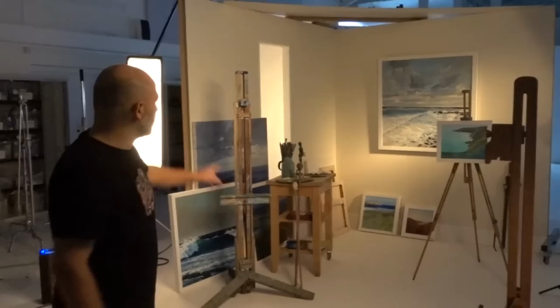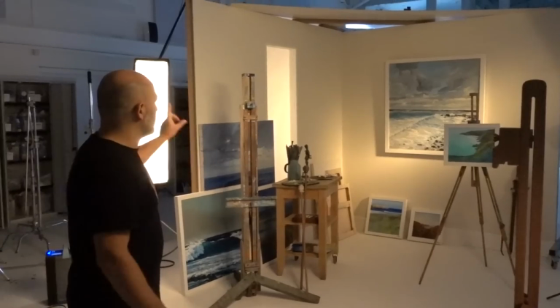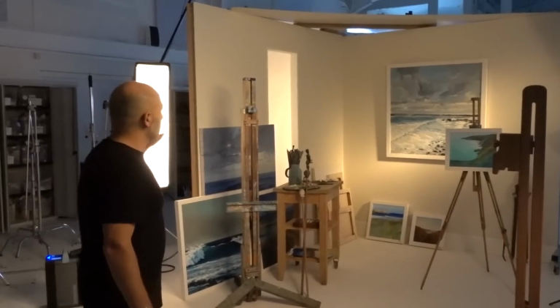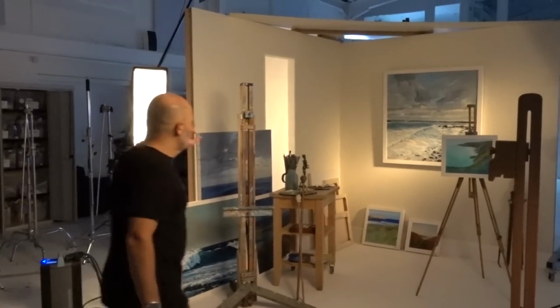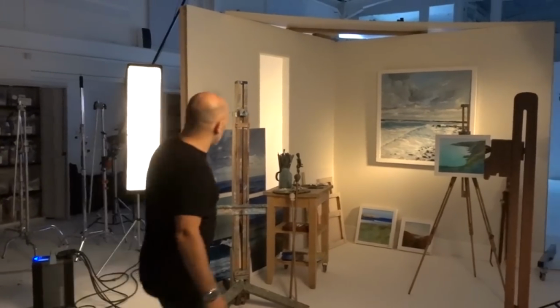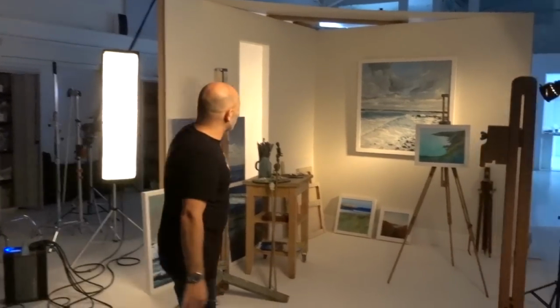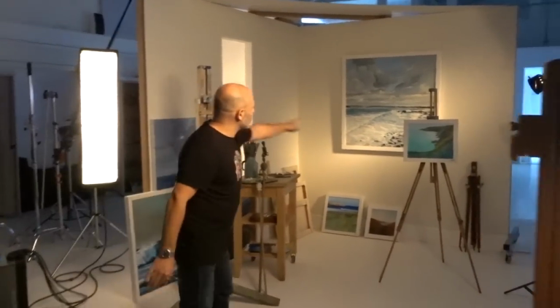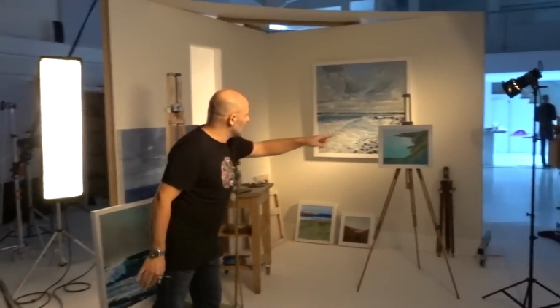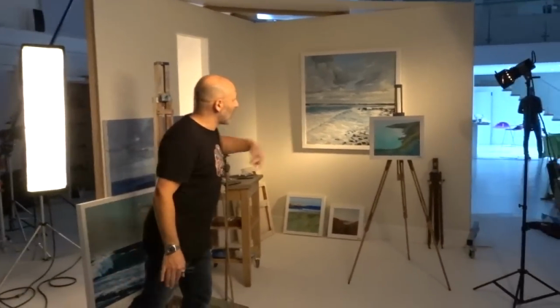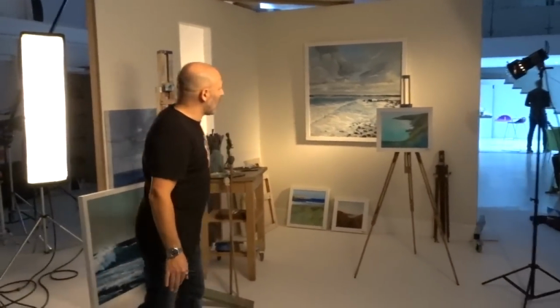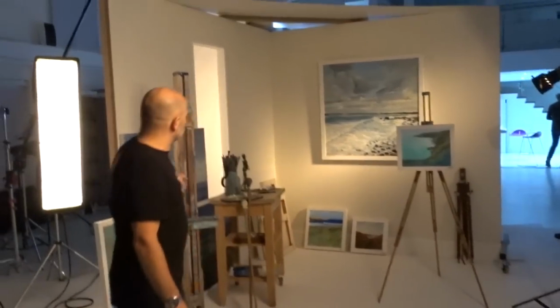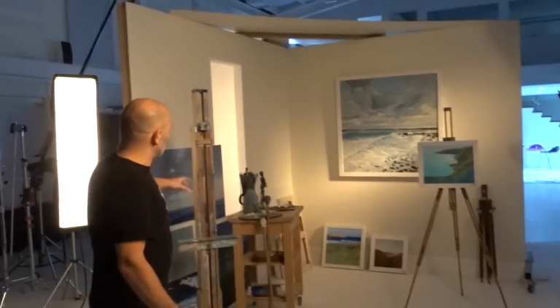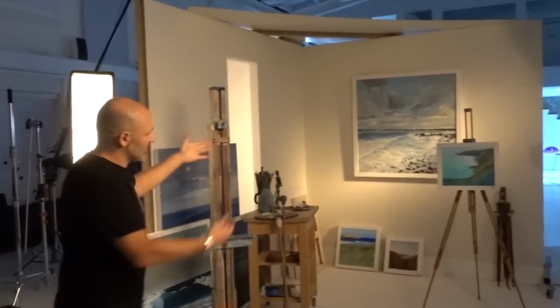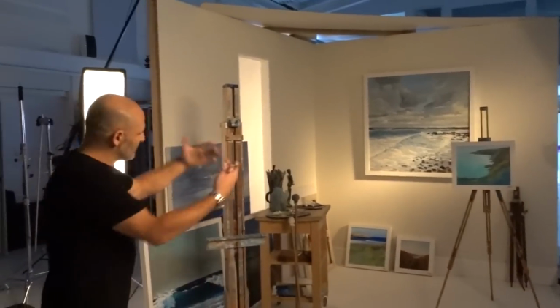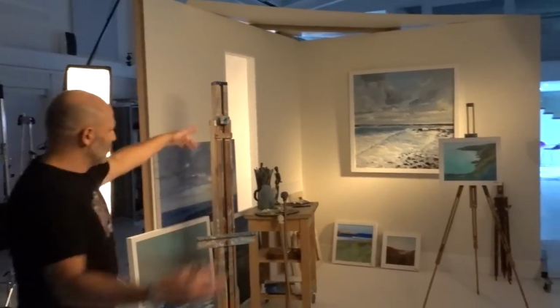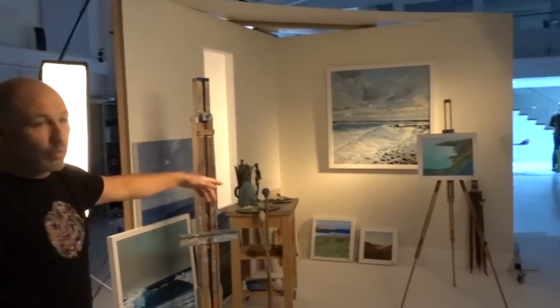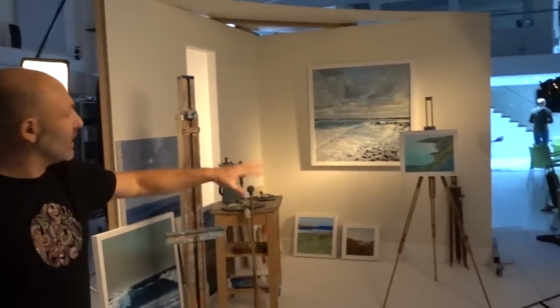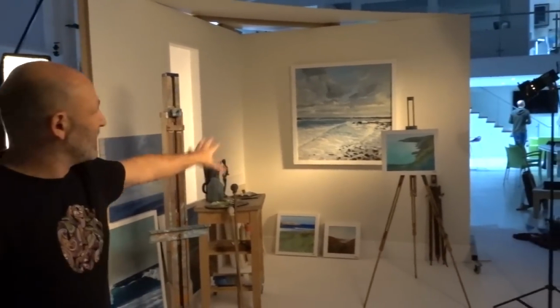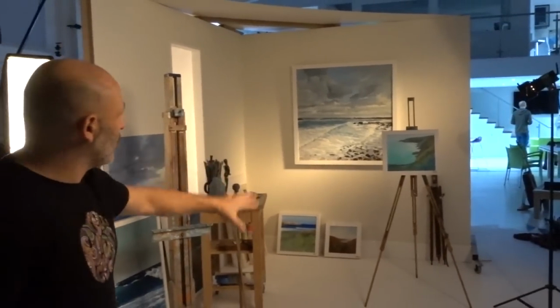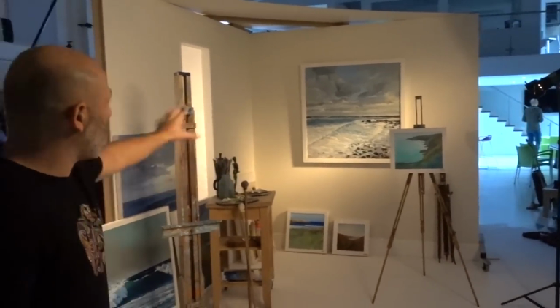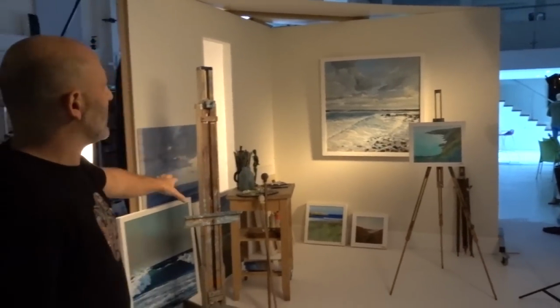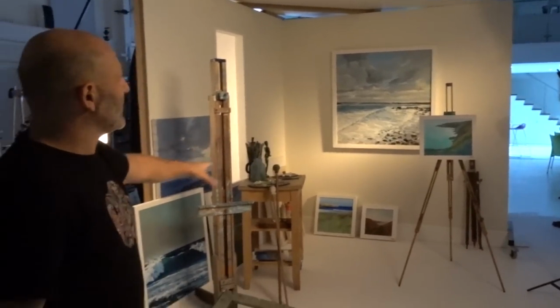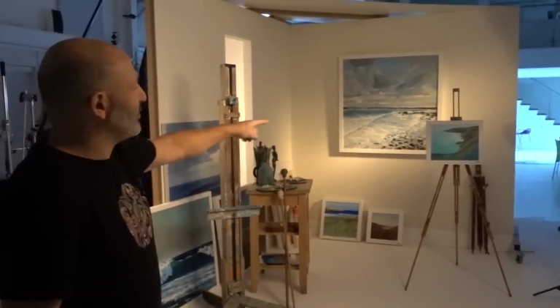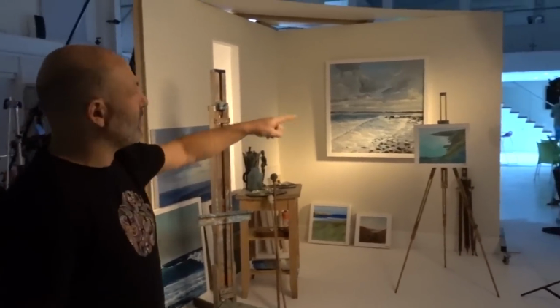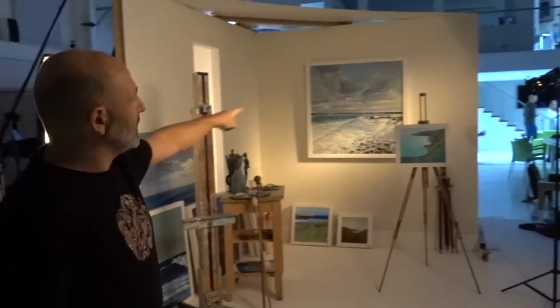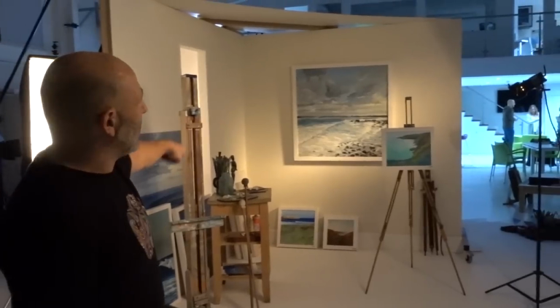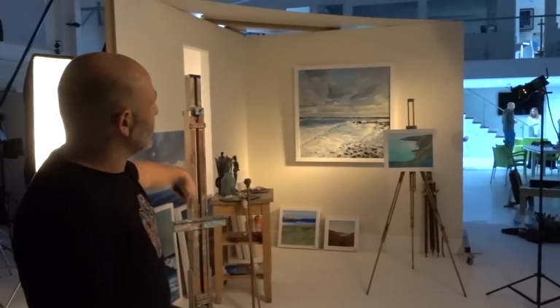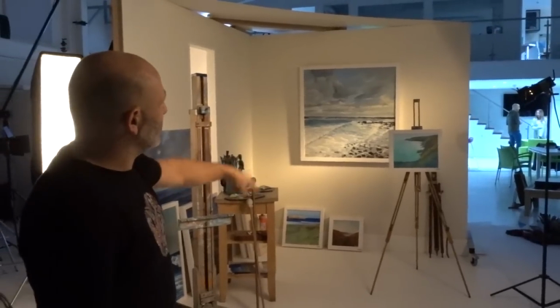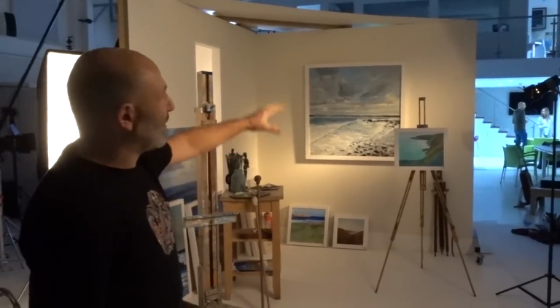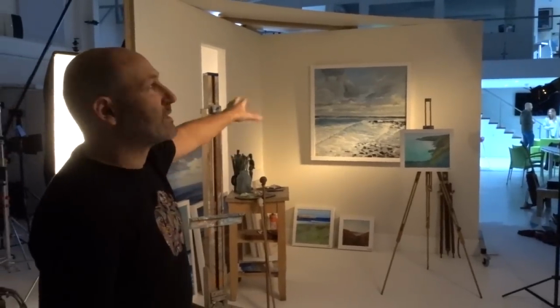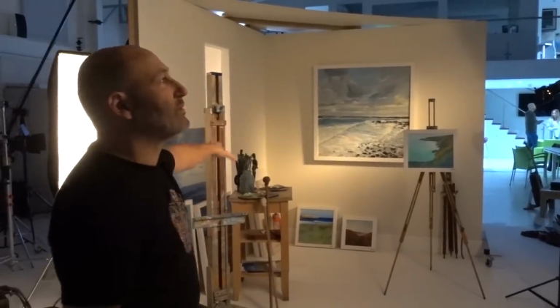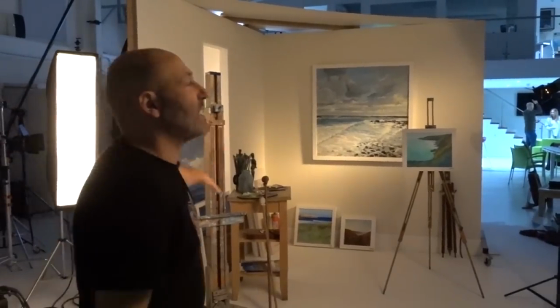We've built our set to look like an artist's studio — just two walls, but it's all the props that are making it. We borrowed some paintings off of Tim.